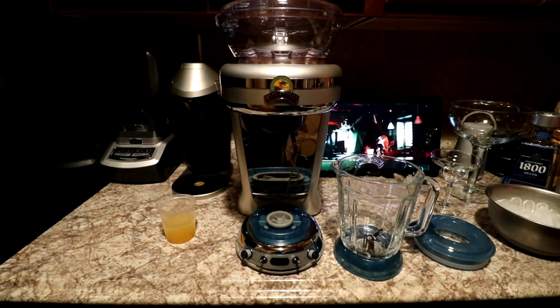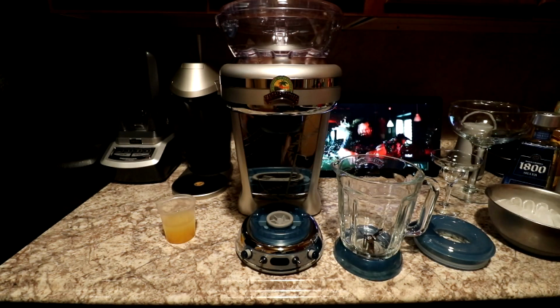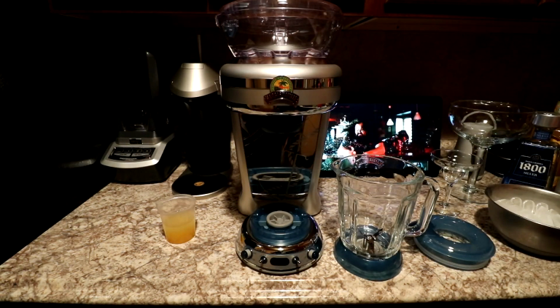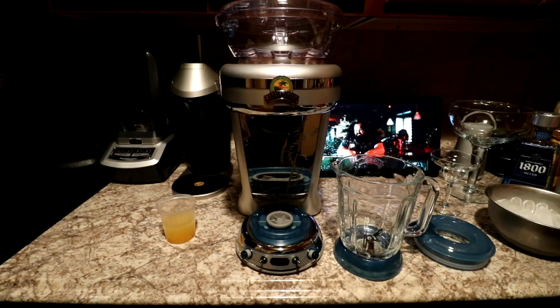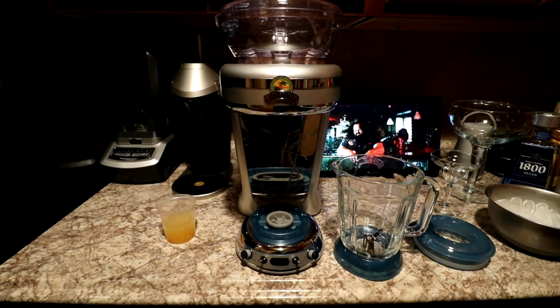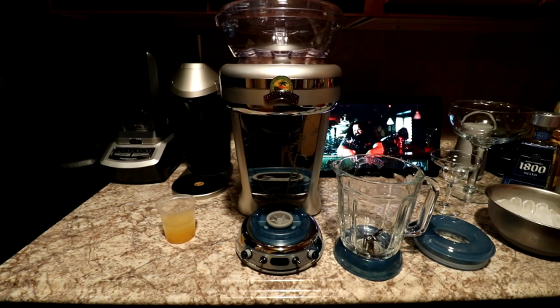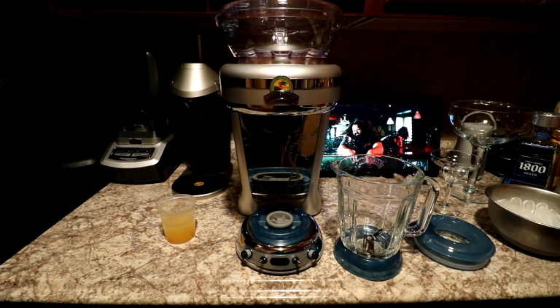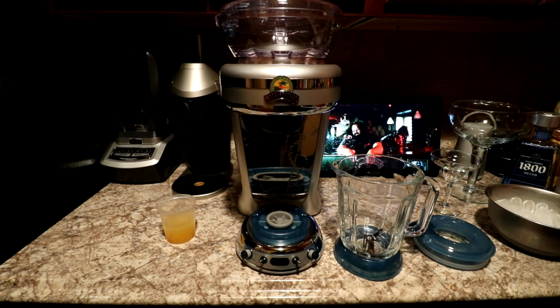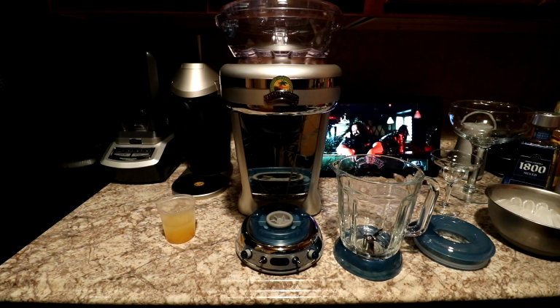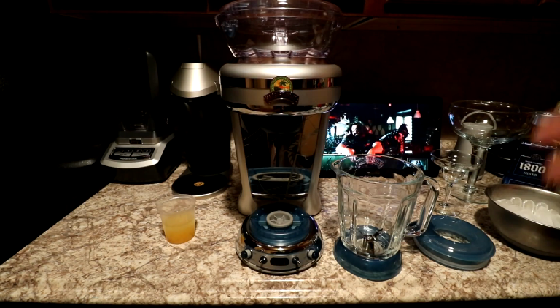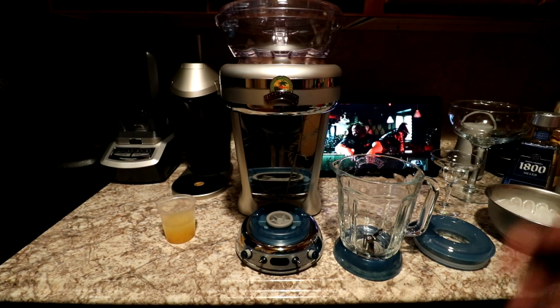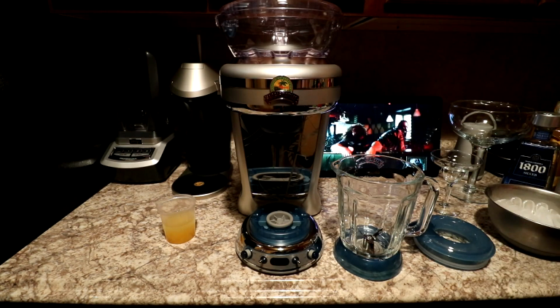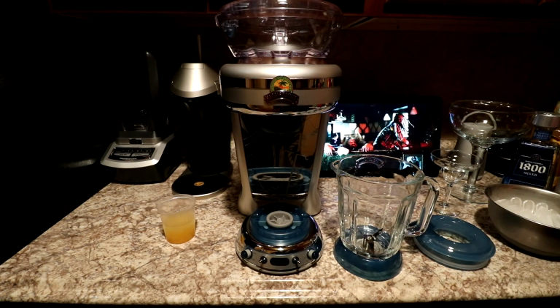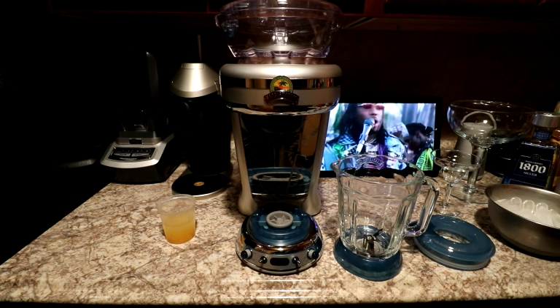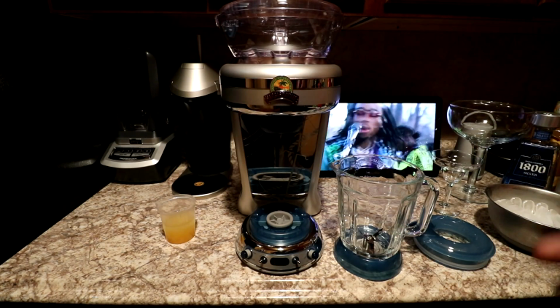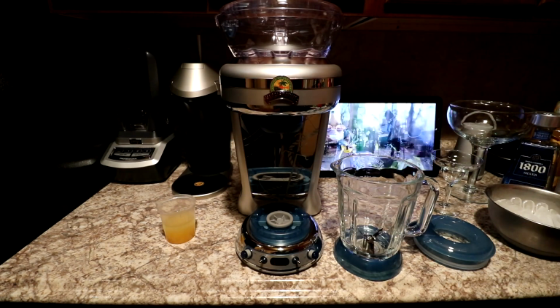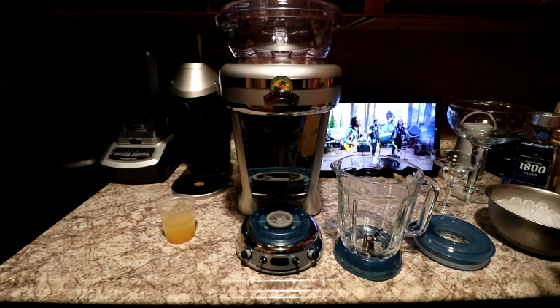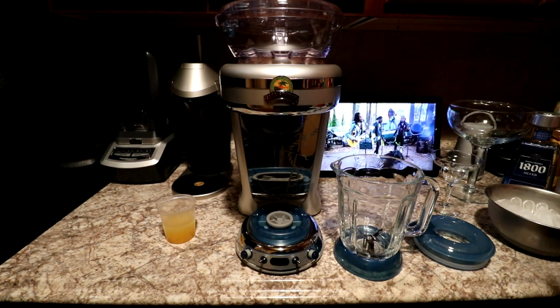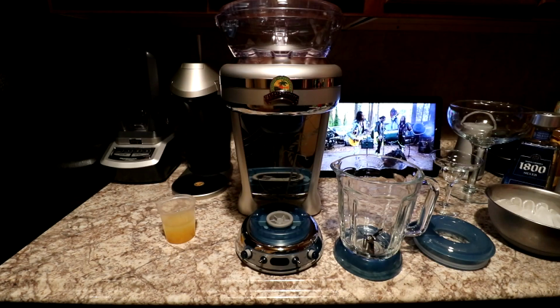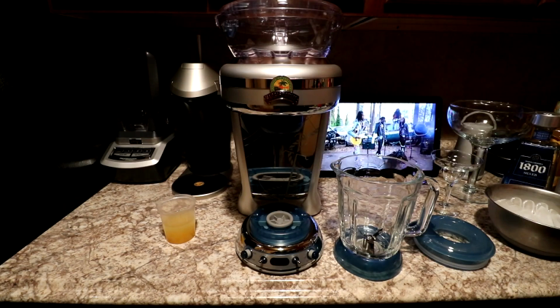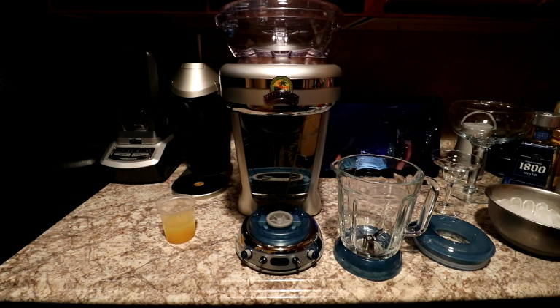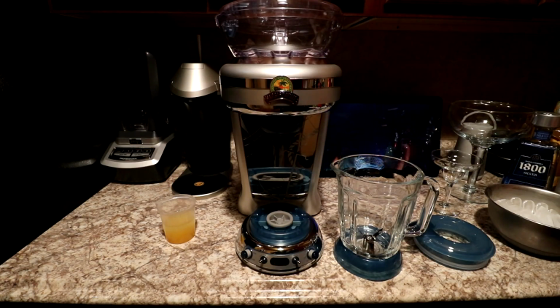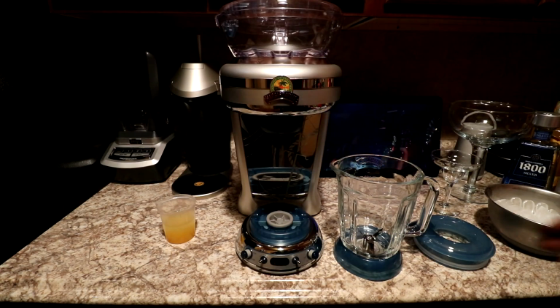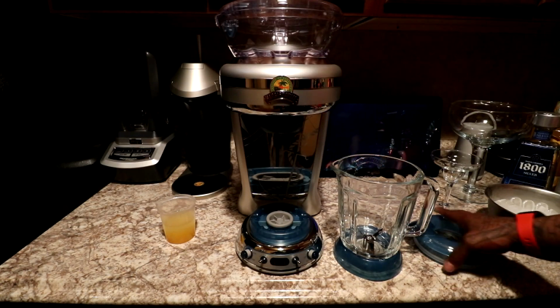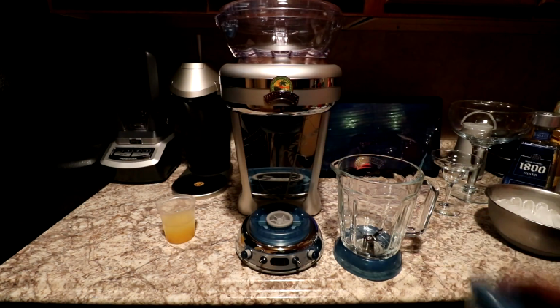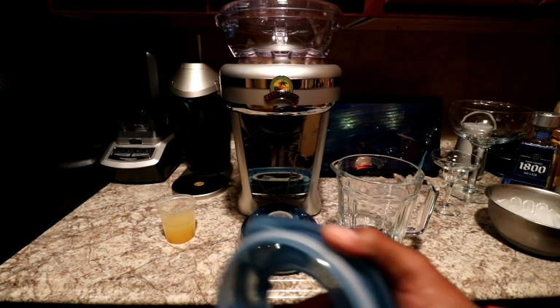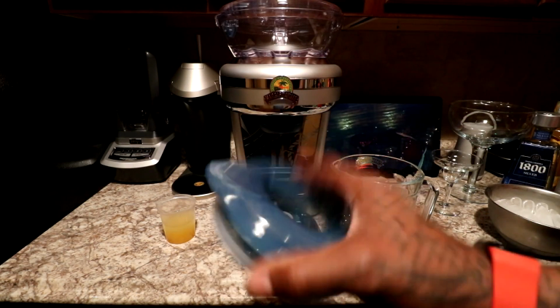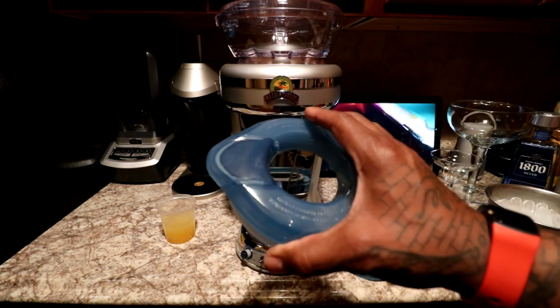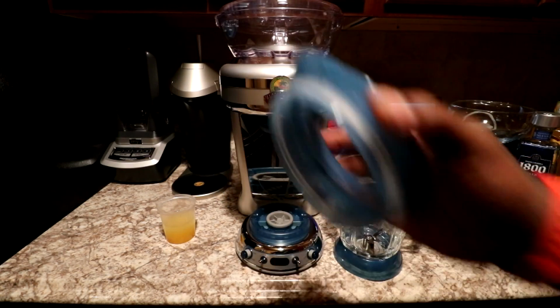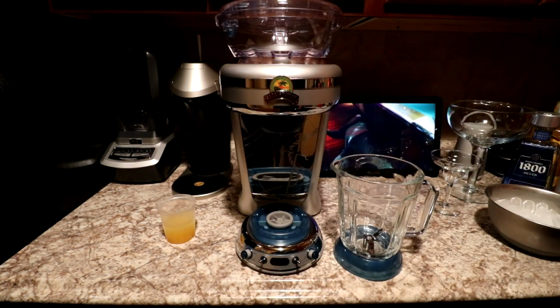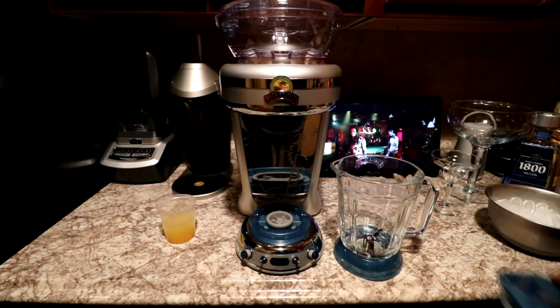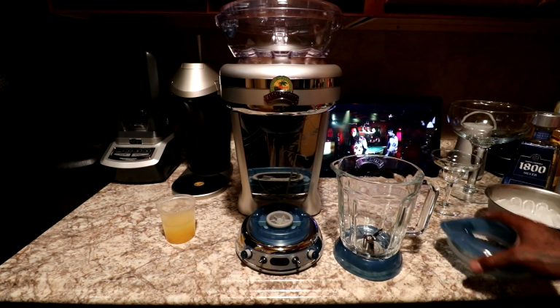Alright, we're back. A couple of things to mention: that big reservoir in the back is just to catch the melted ice, and it did come with a top — I just forgot to take it out the box.